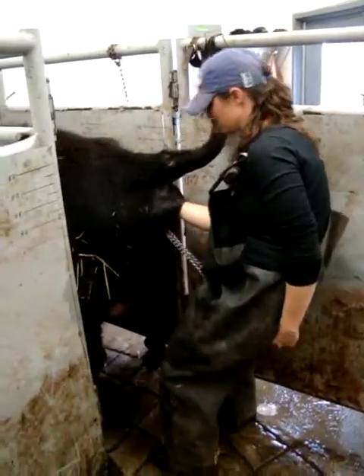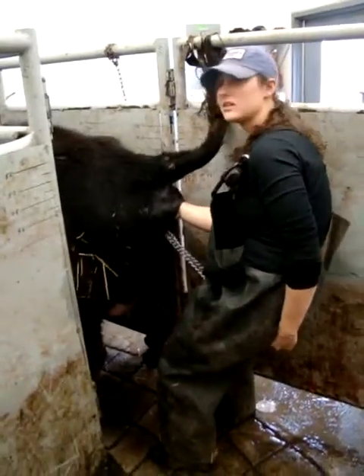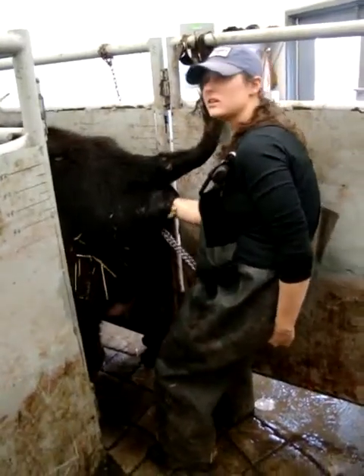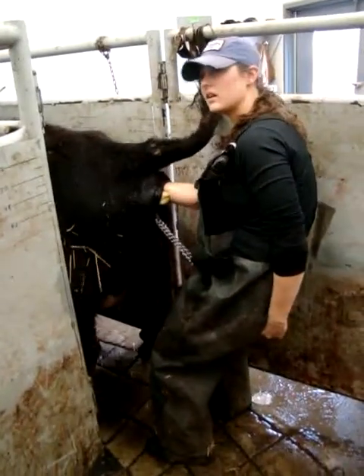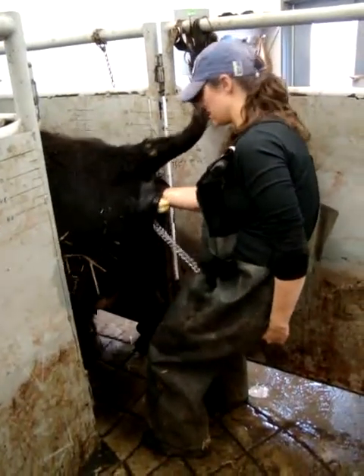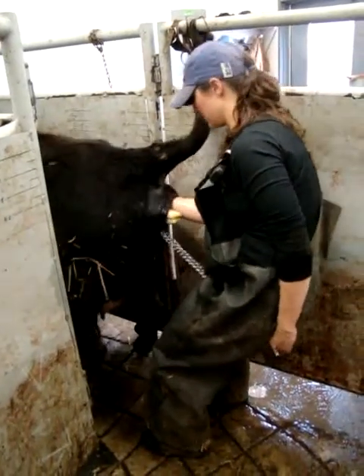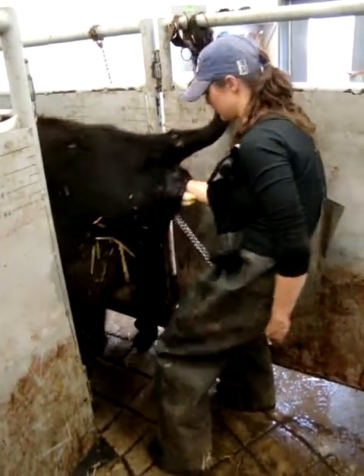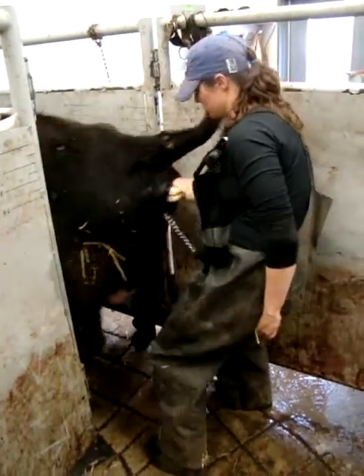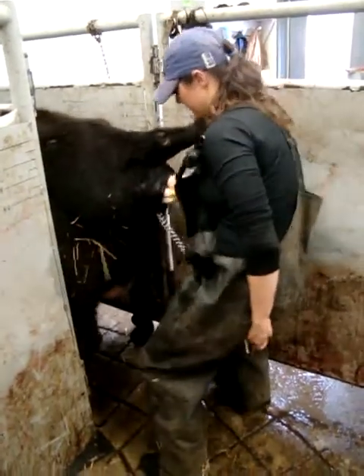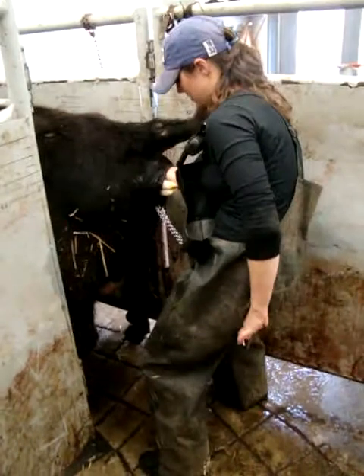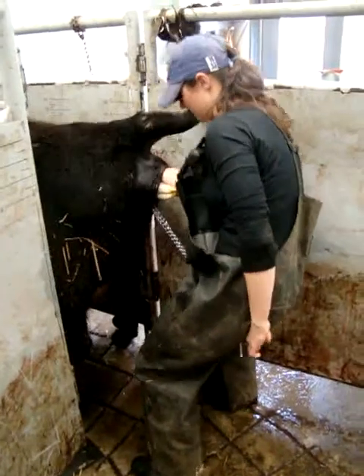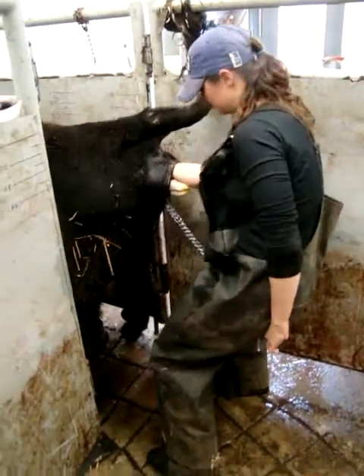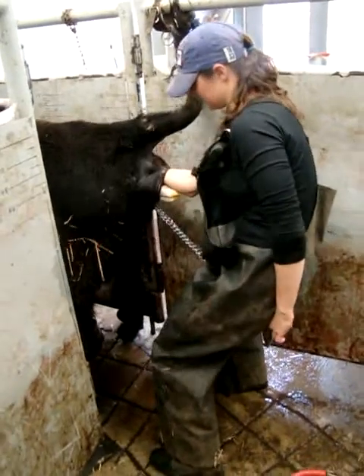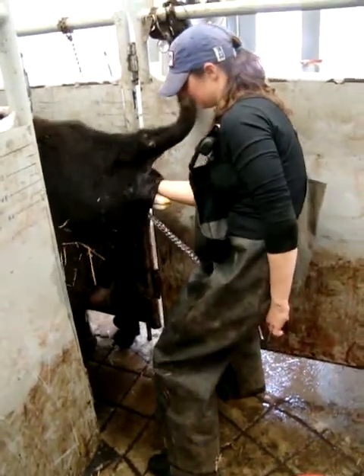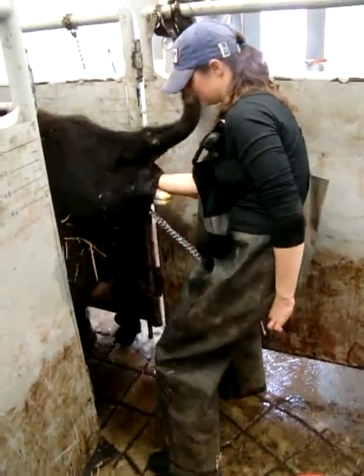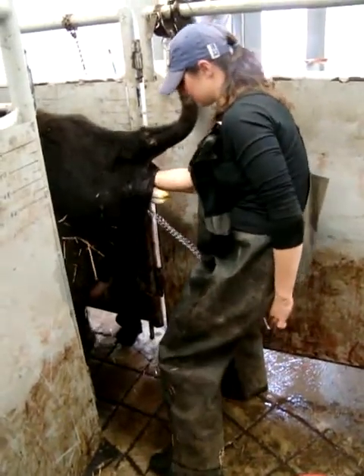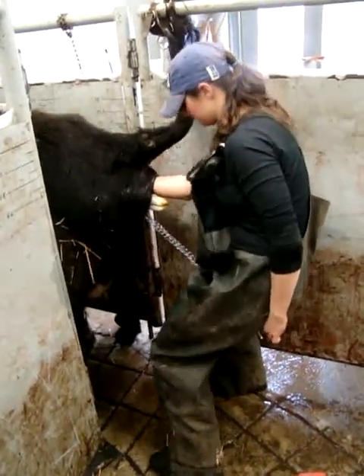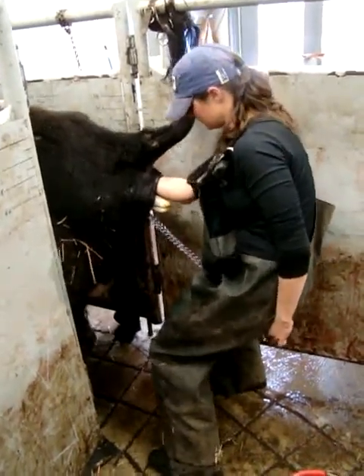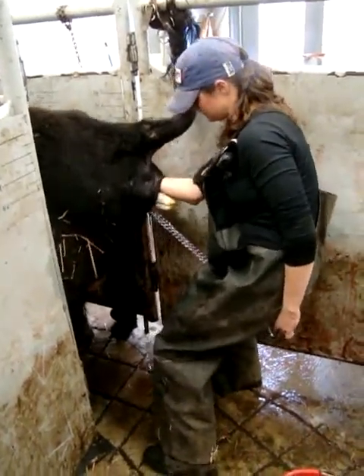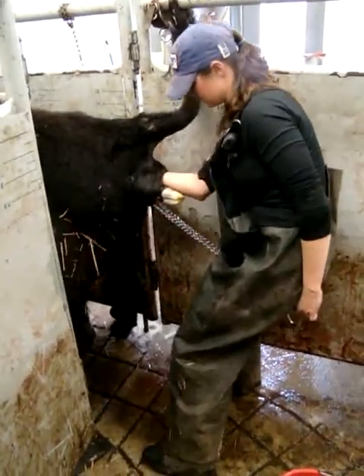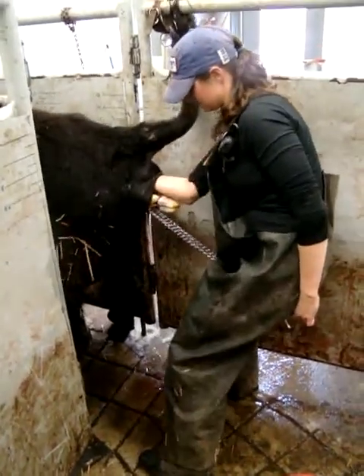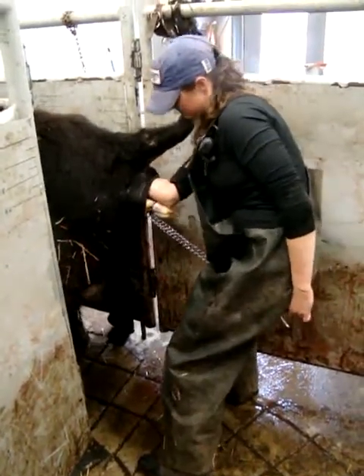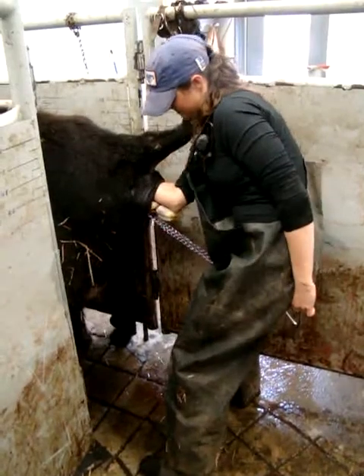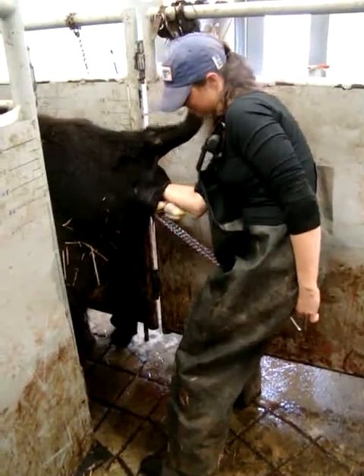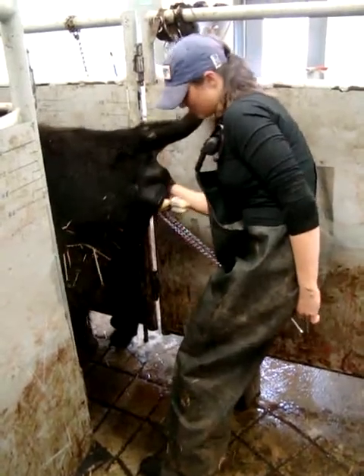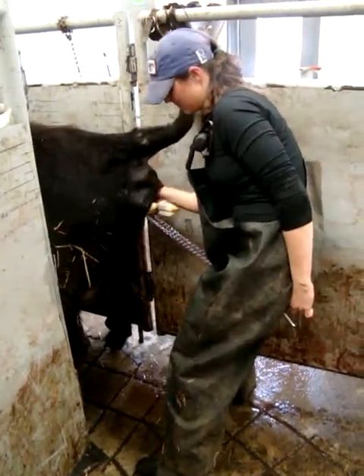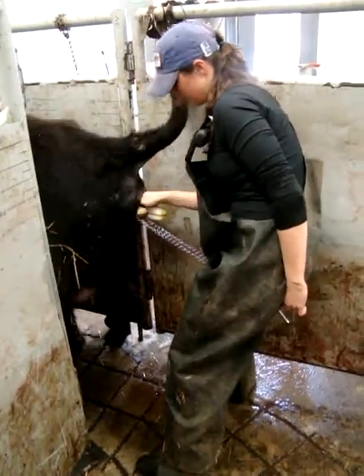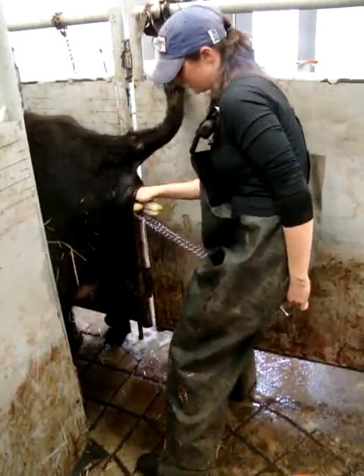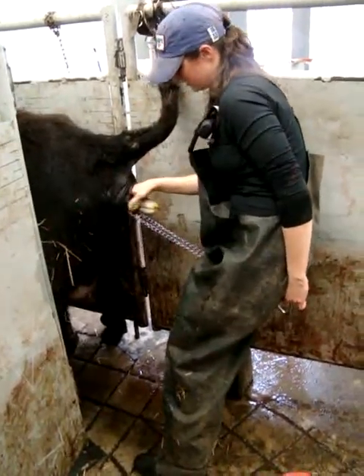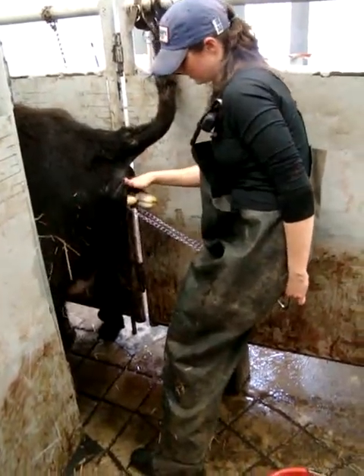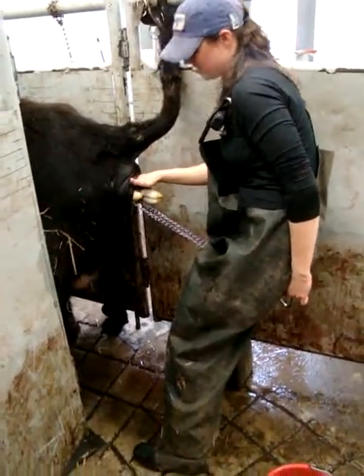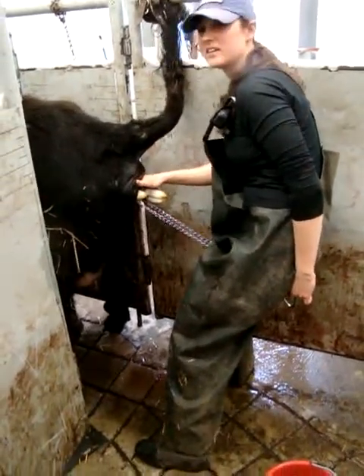Just run your hand by it and she'll have a contraction and then you'll feel it come right in there. I bet it came. Oh, there. The nose is right. Okay, perfect.